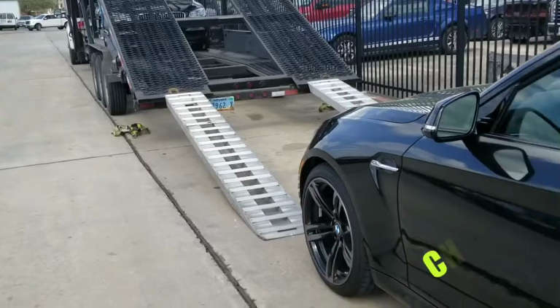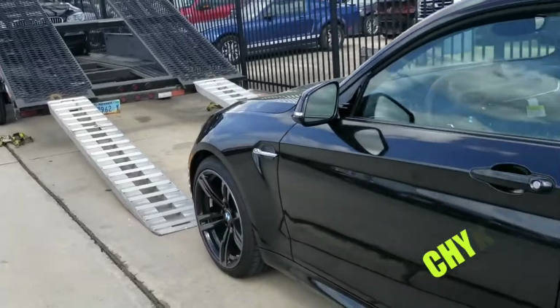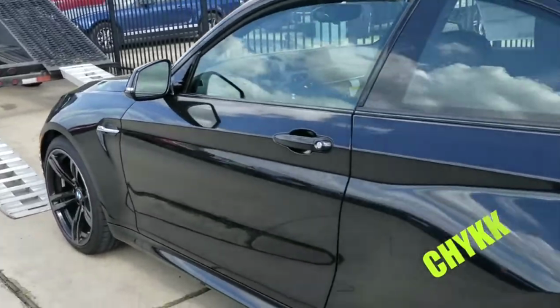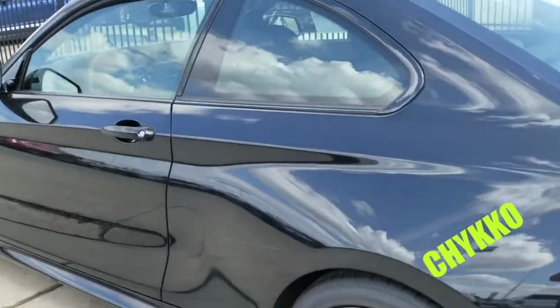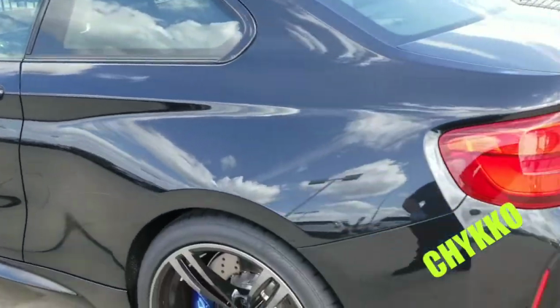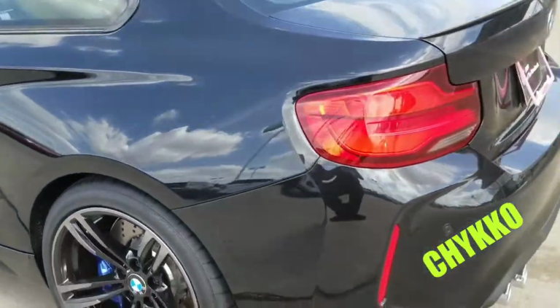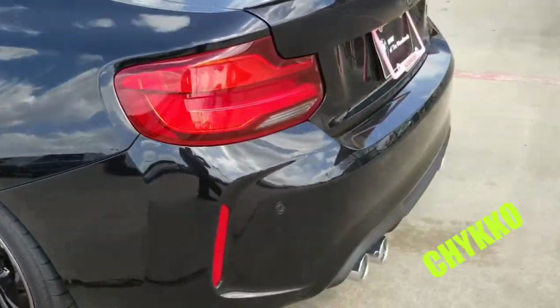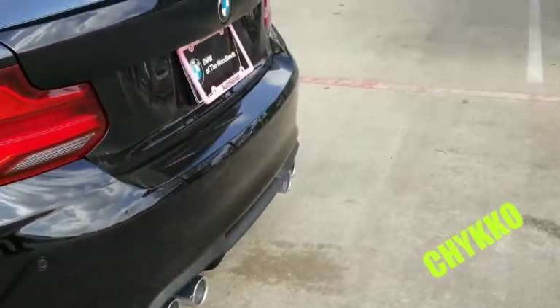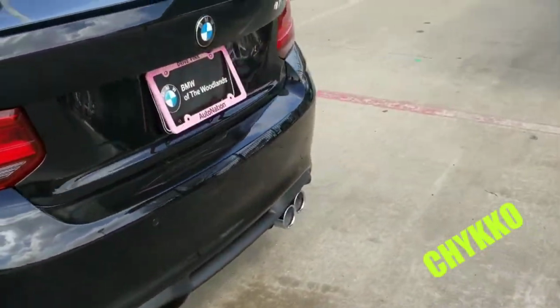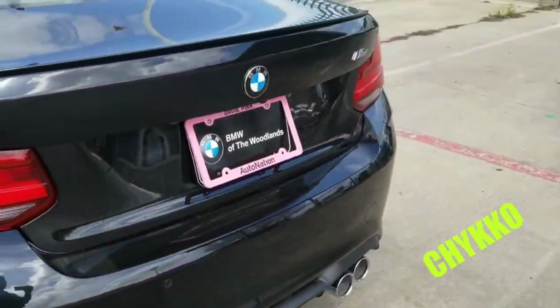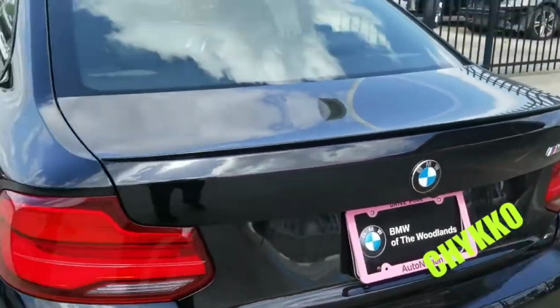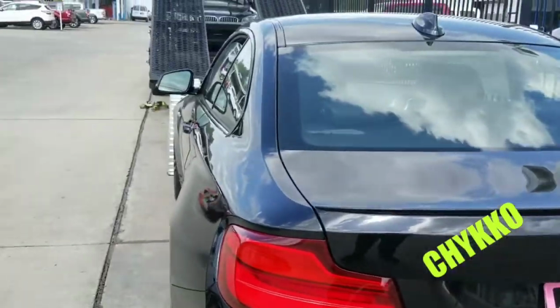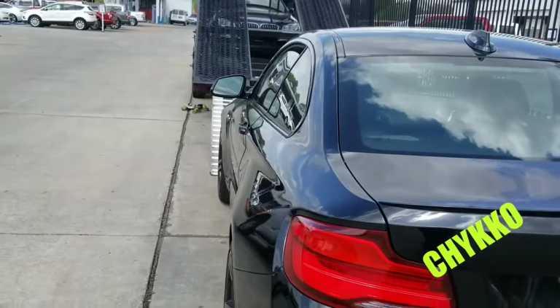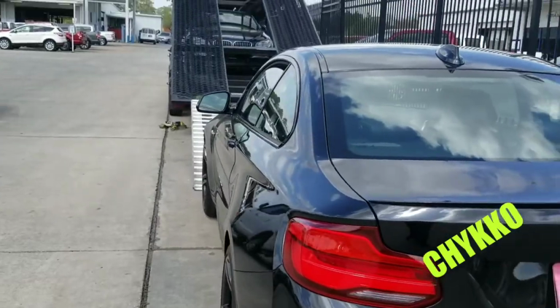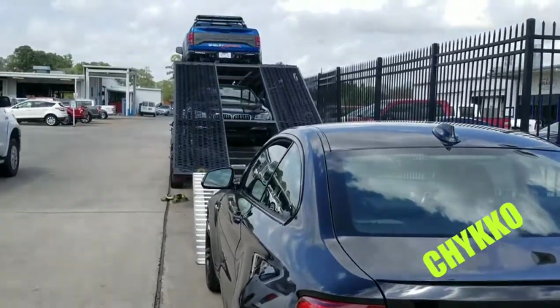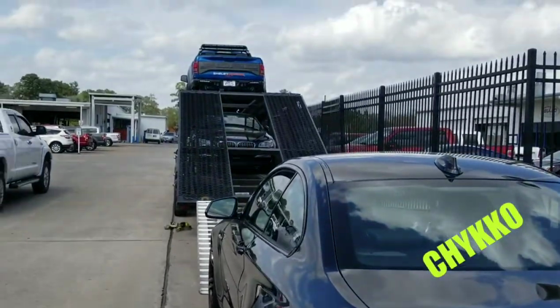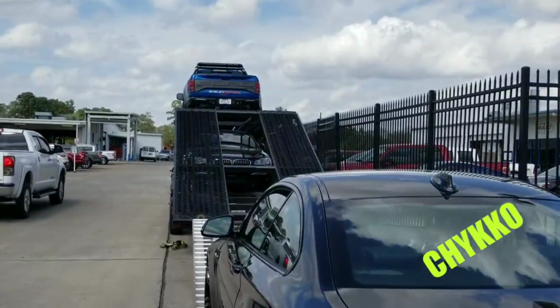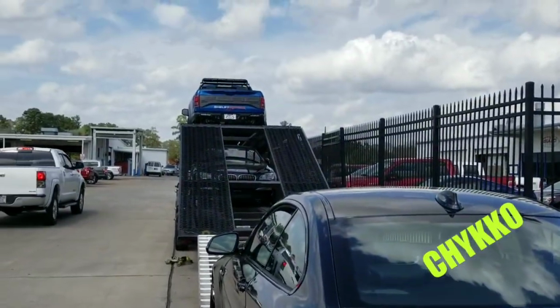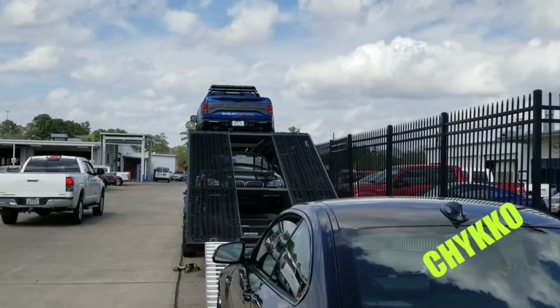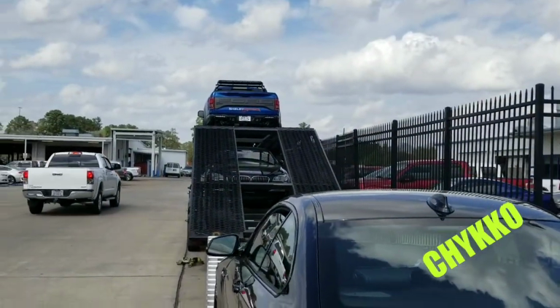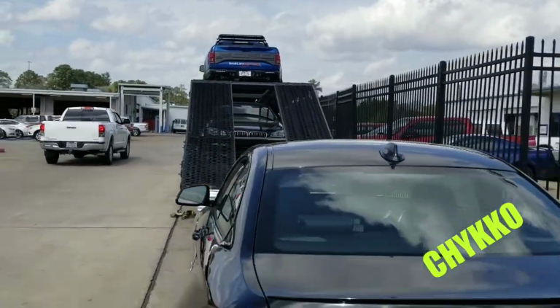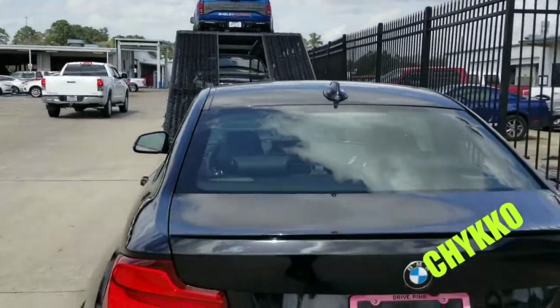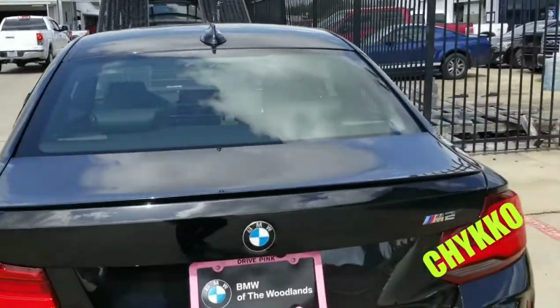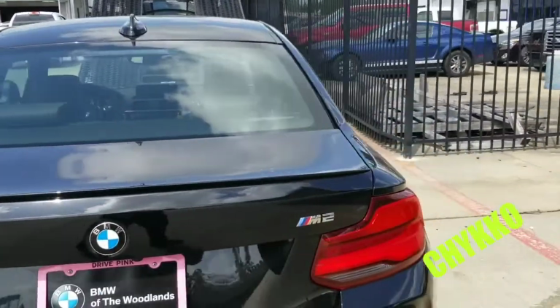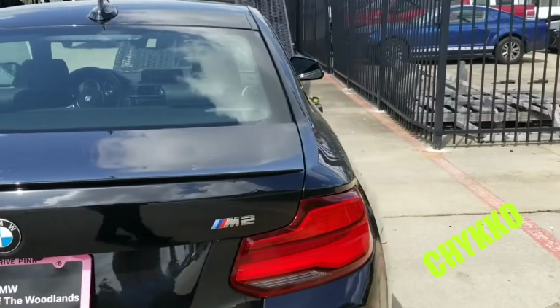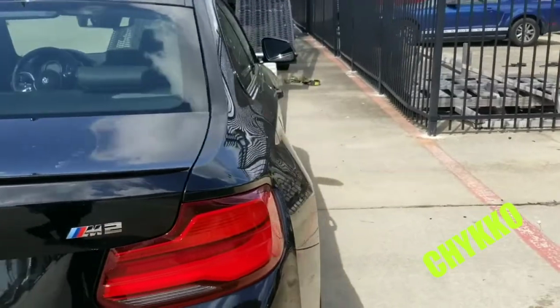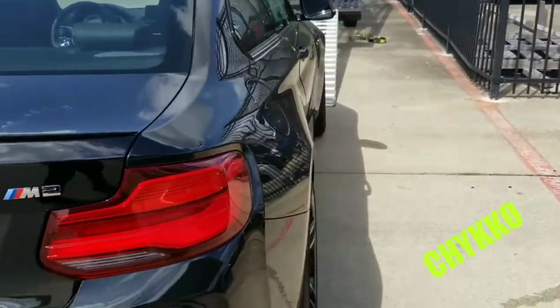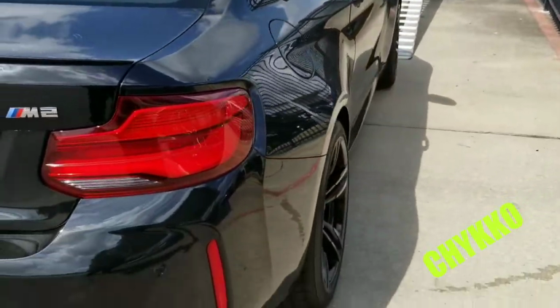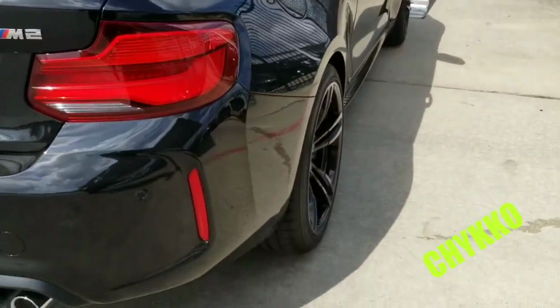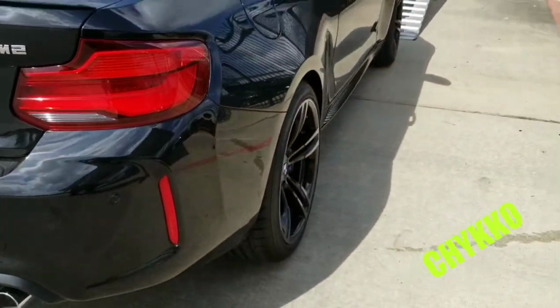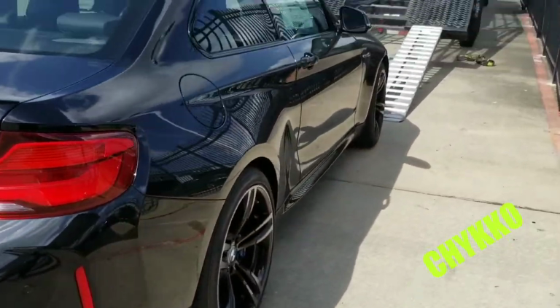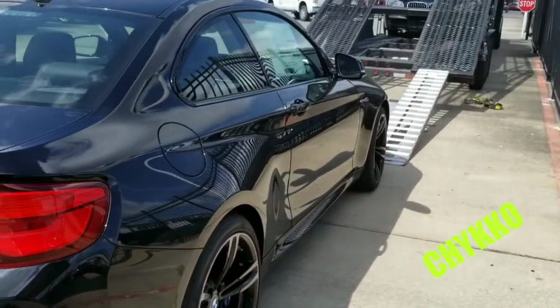This M2 — we're gonna put it up there right behind the Raptor. This 2018 BMW M2, 2 door, really nice.